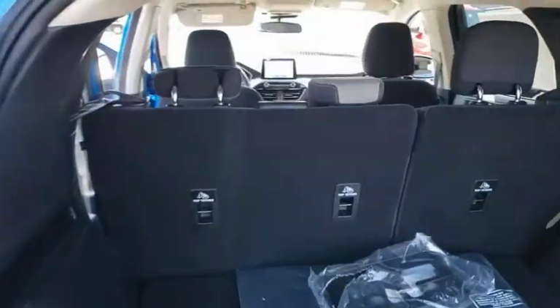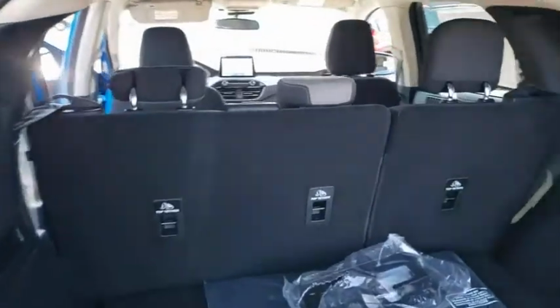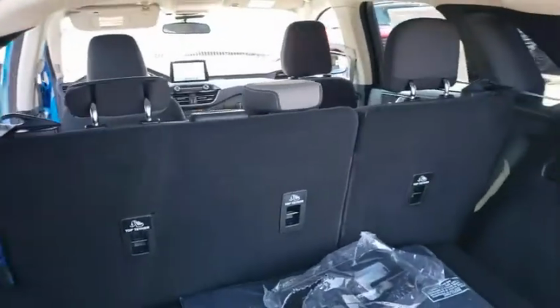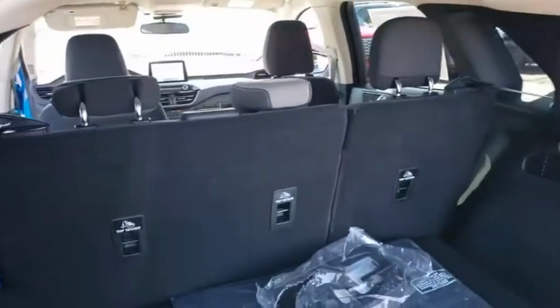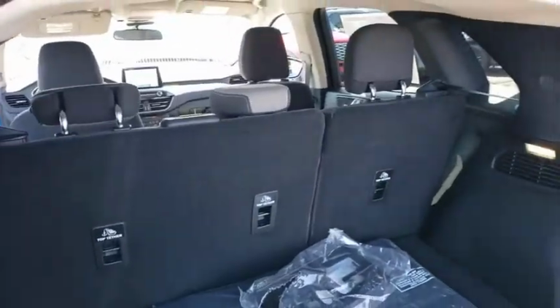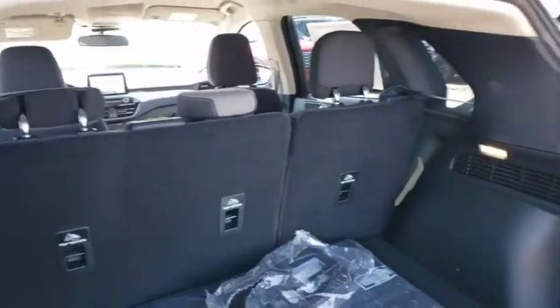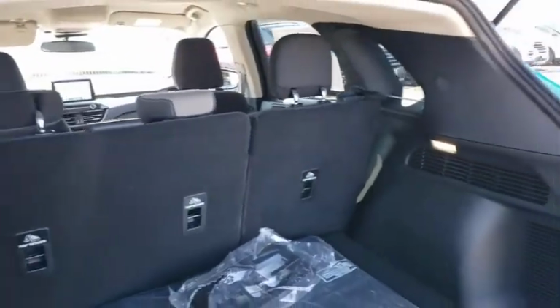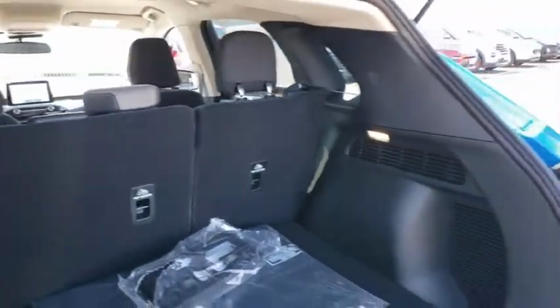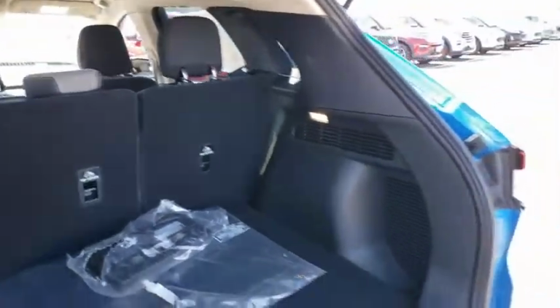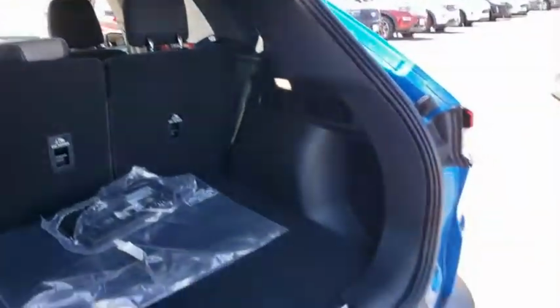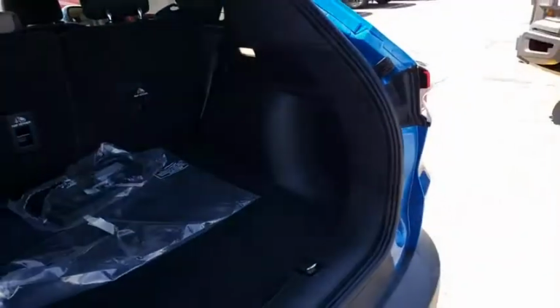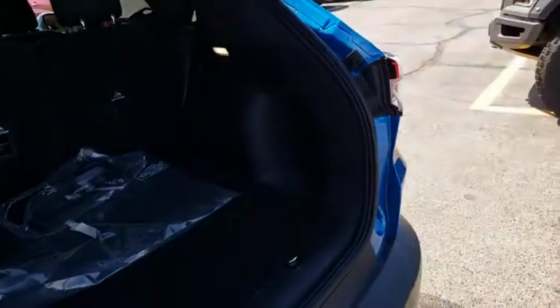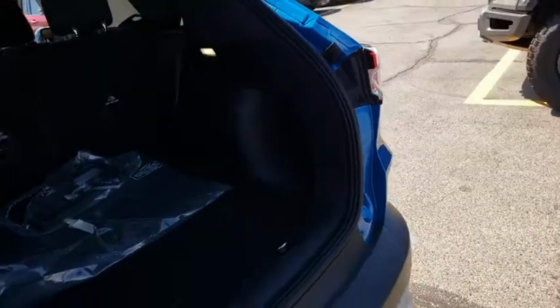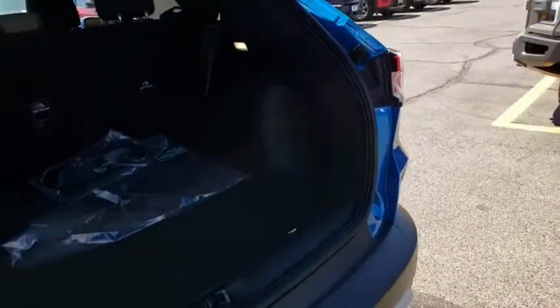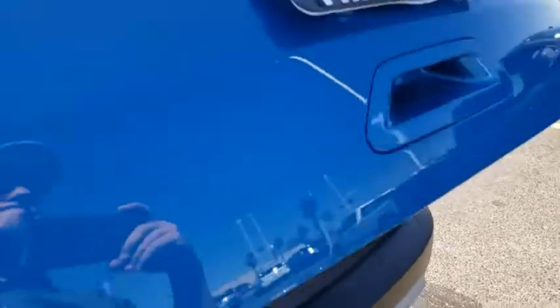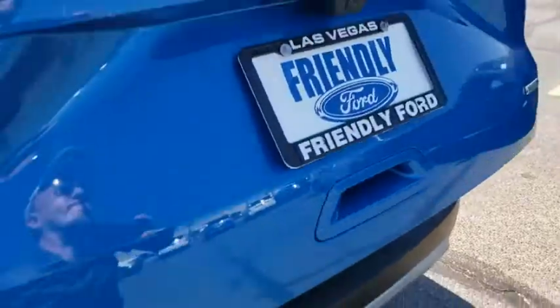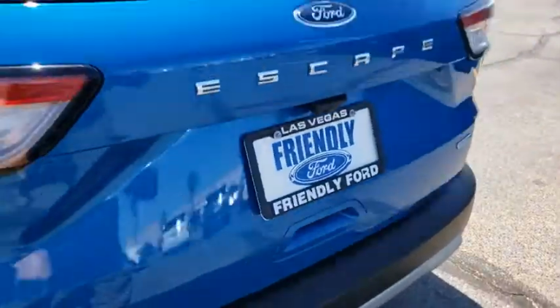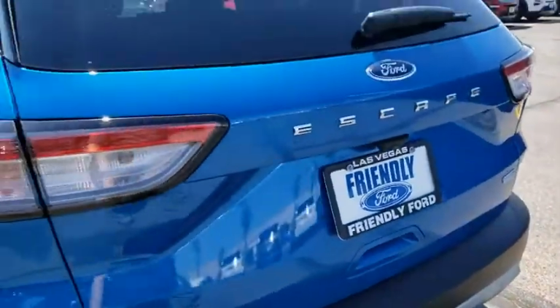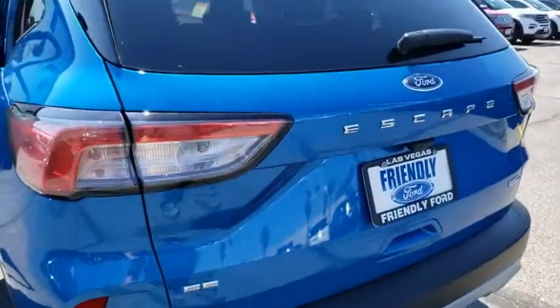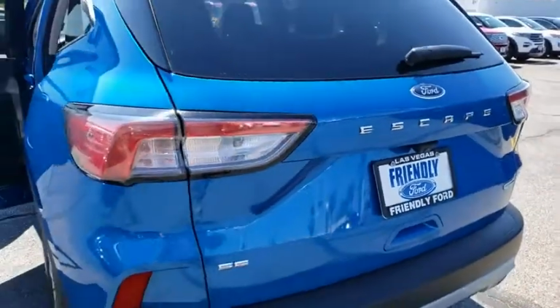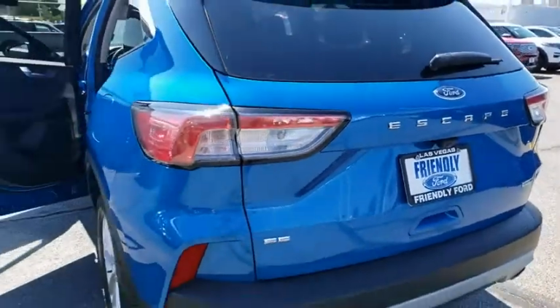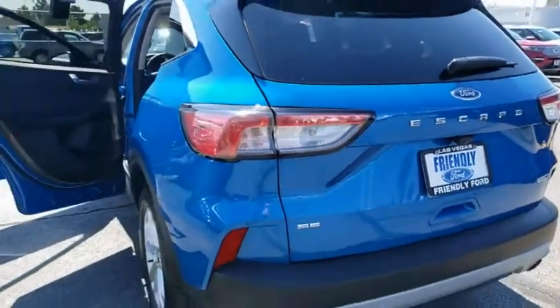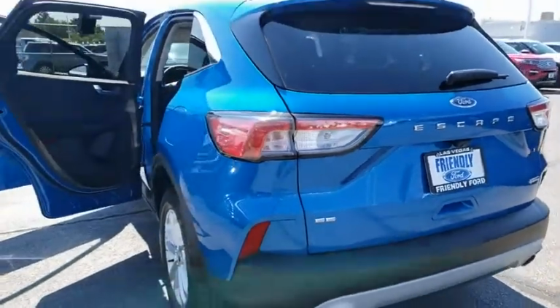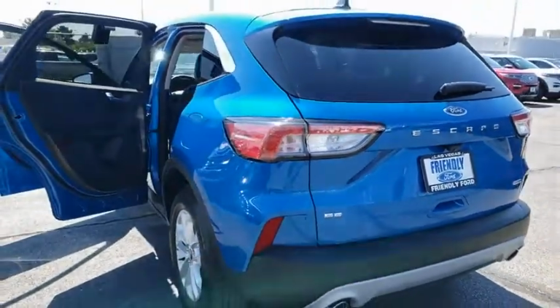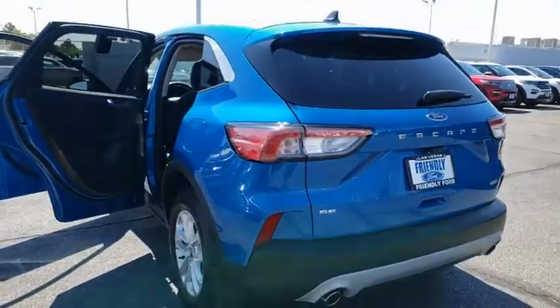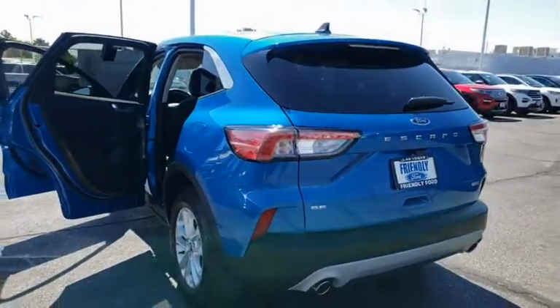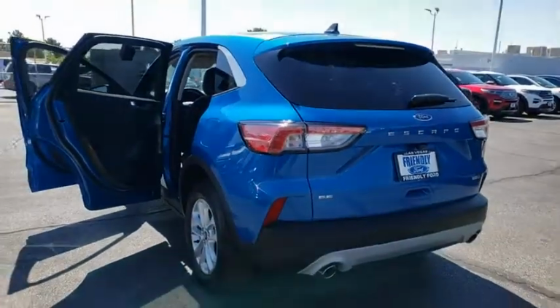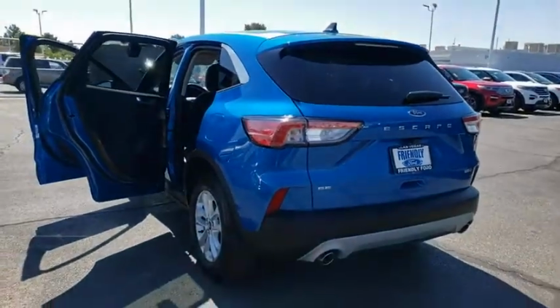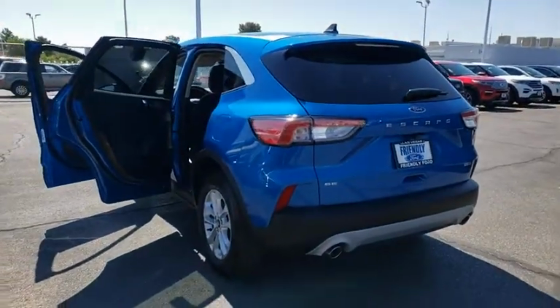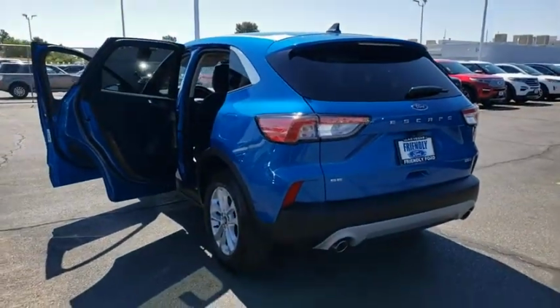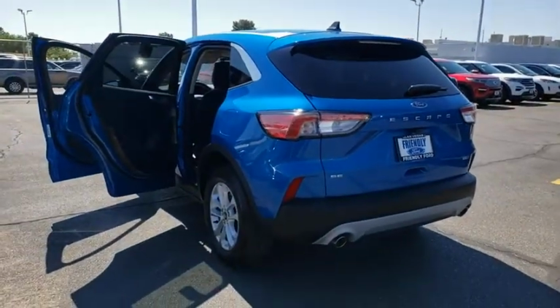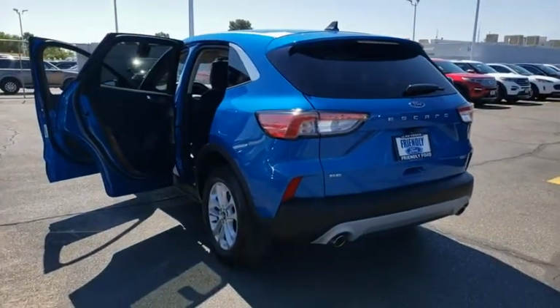Power windows, brake assist, overhead console, panic alarm, remote keyless entry, tachometer, power driver's seat, rear window wiper.